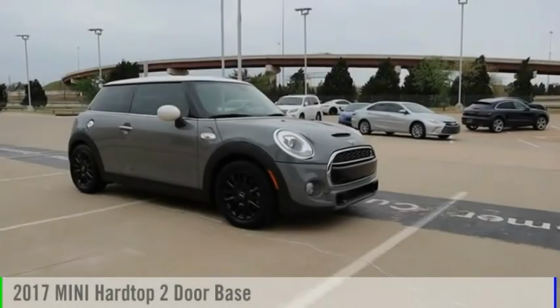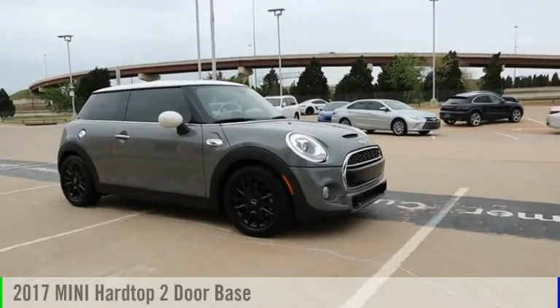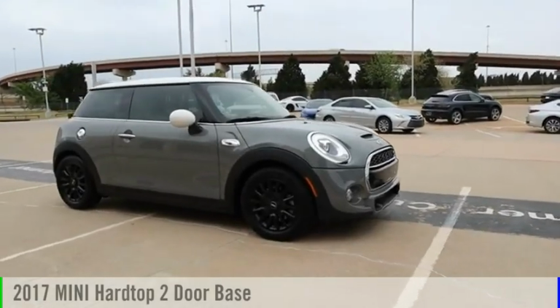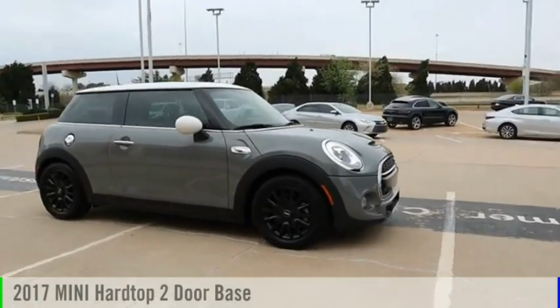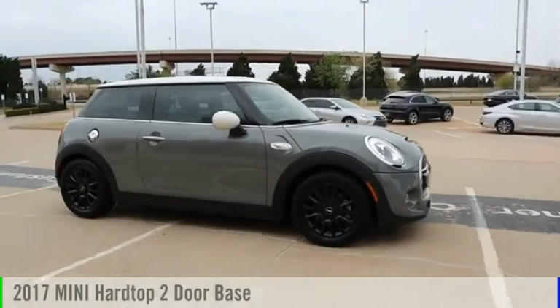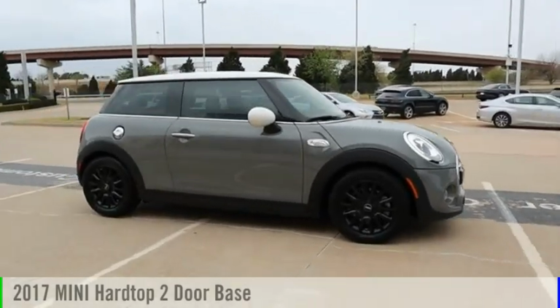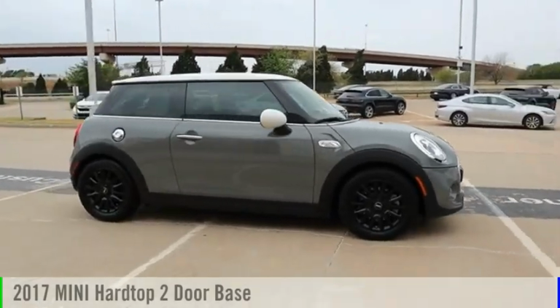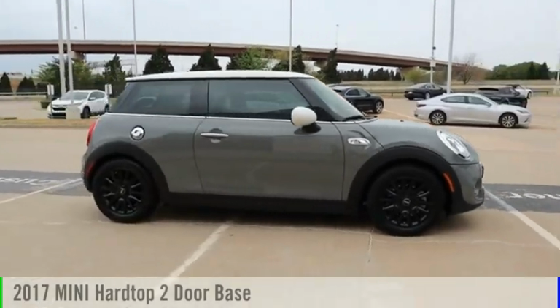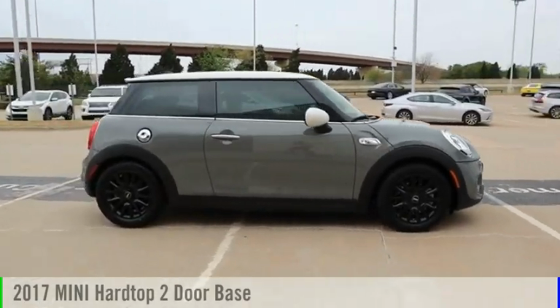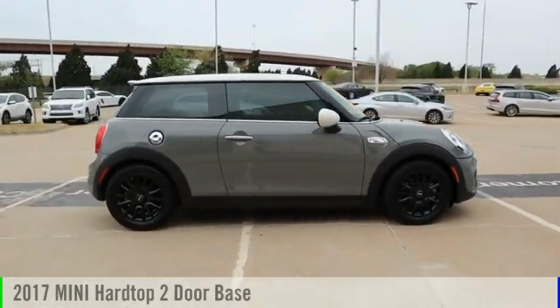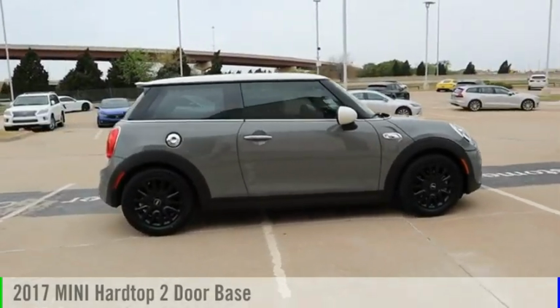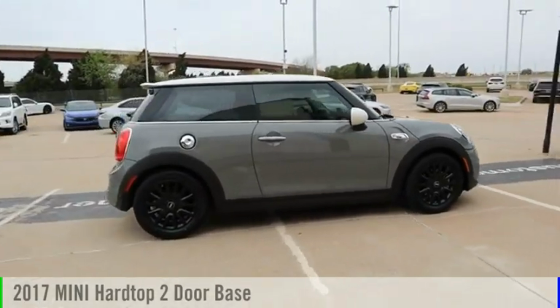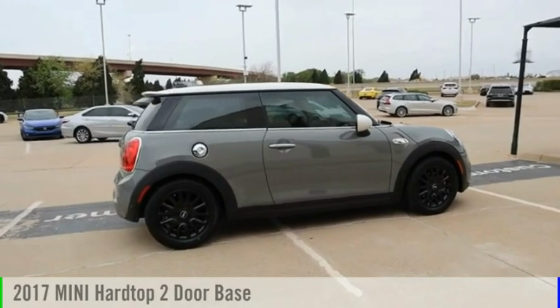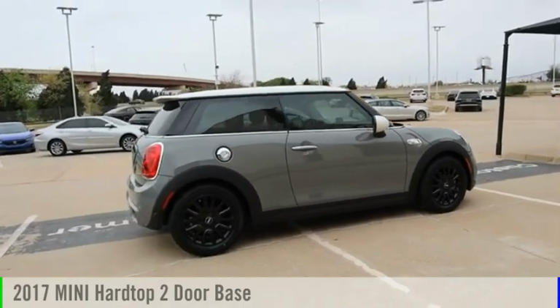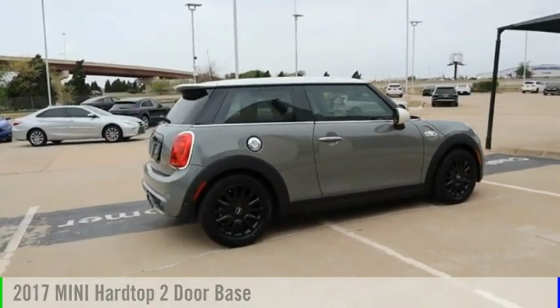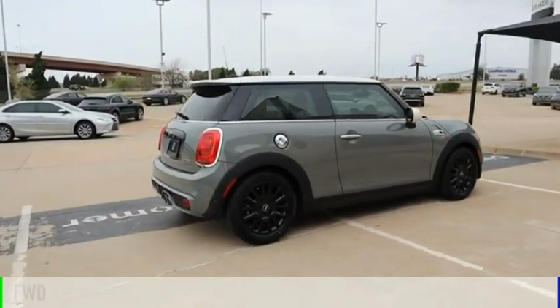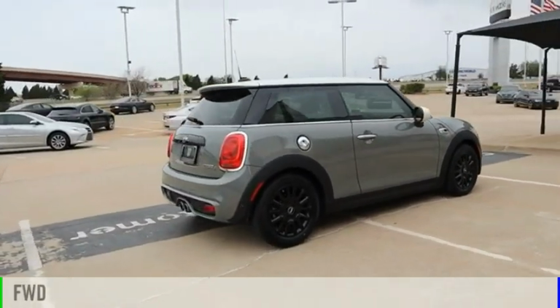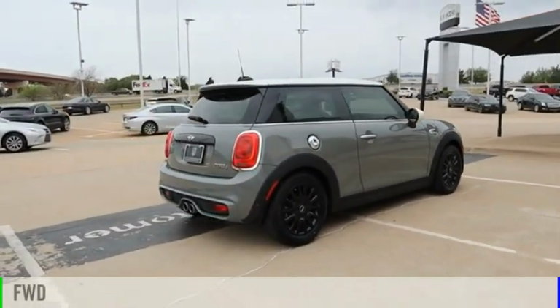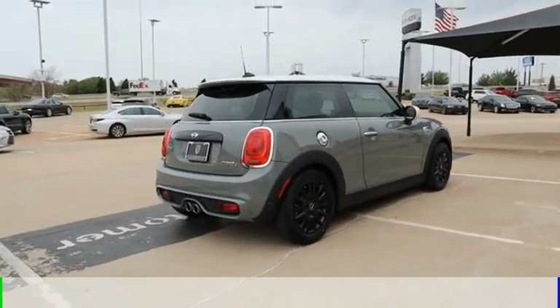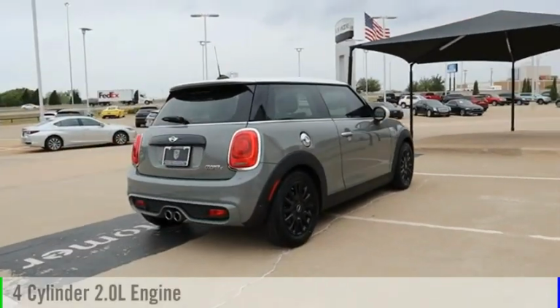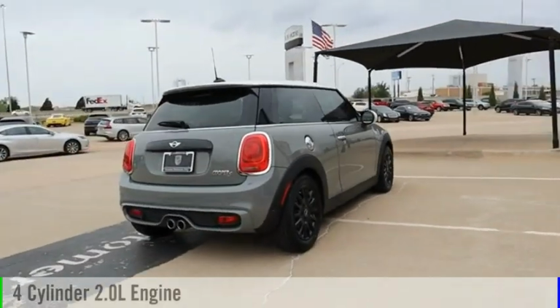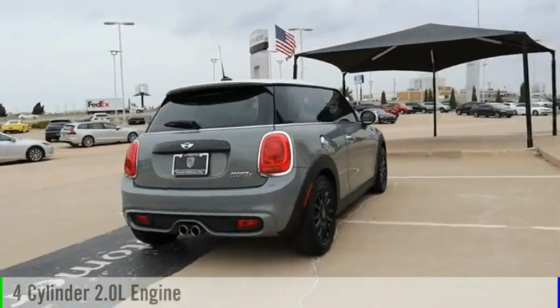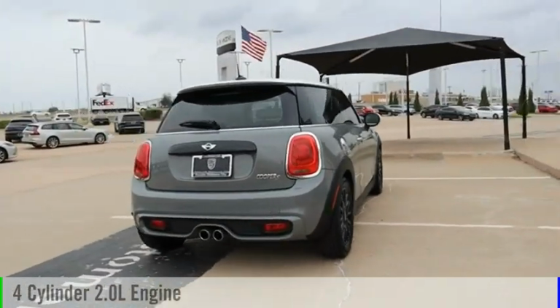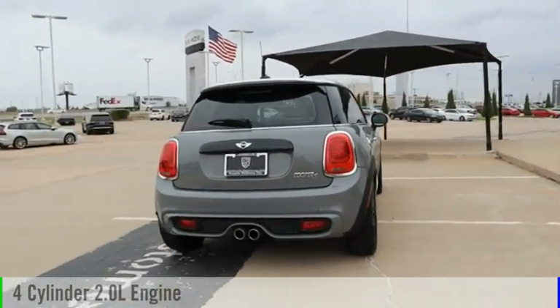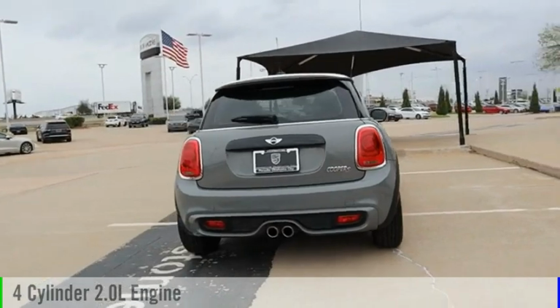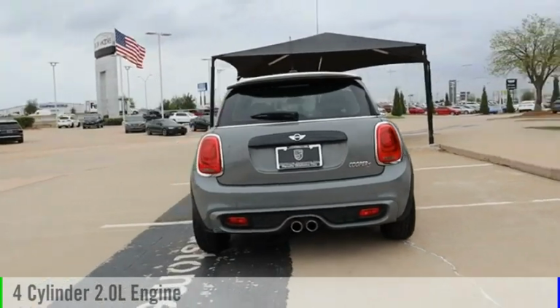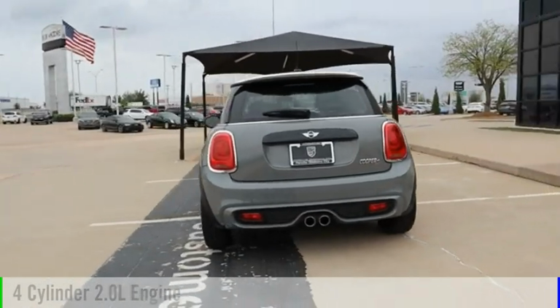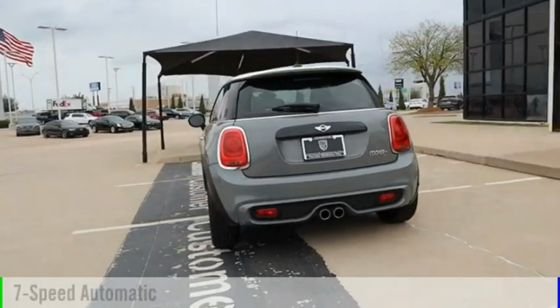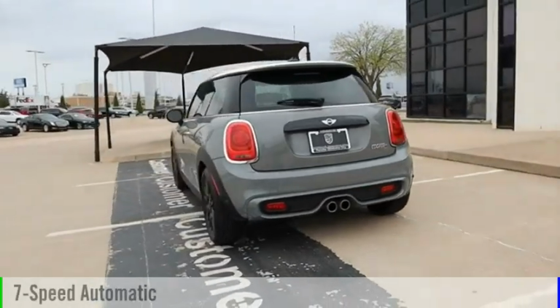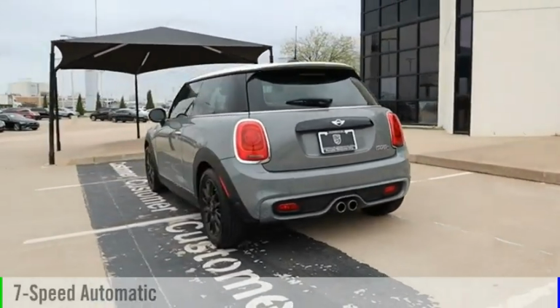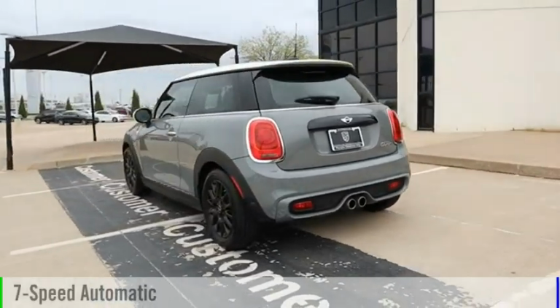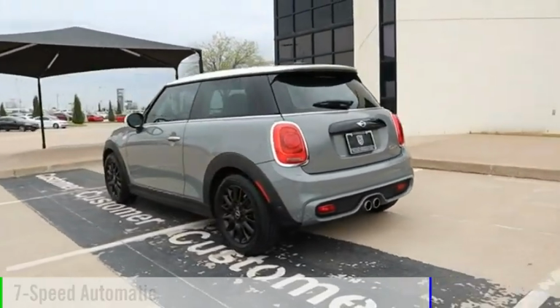You are going to love the 2017 Mini Hardtop 2-Door. This vehicle is powered by a front-wheel drive, 4-cylinder, 2.0-liter engine, and comes with a 7-speed automatic transmission.